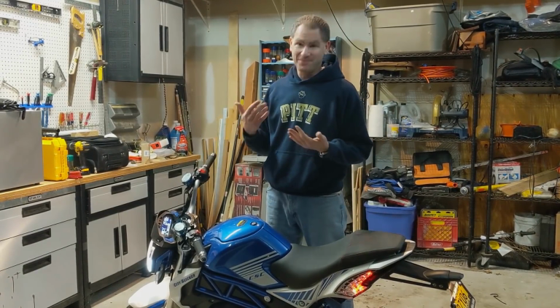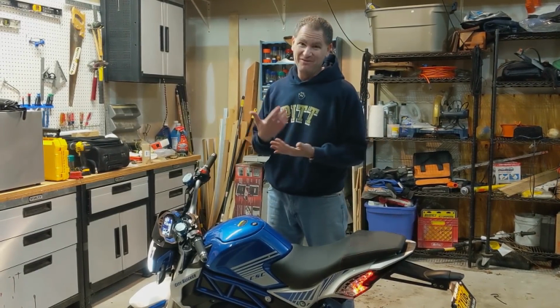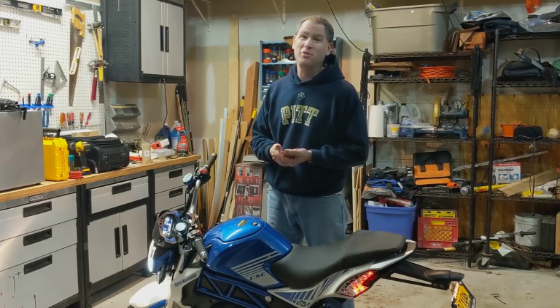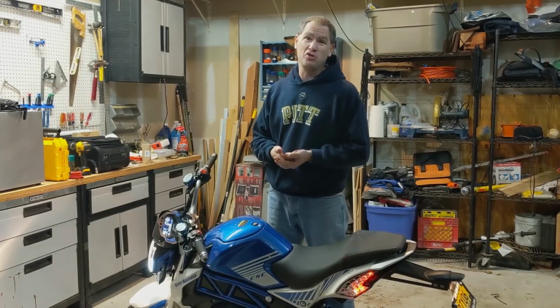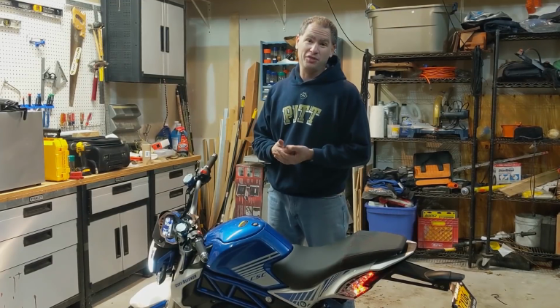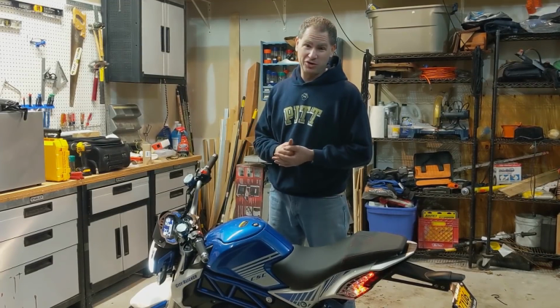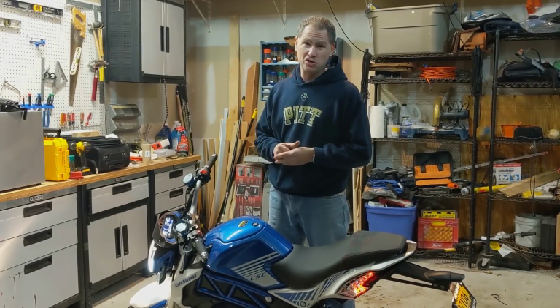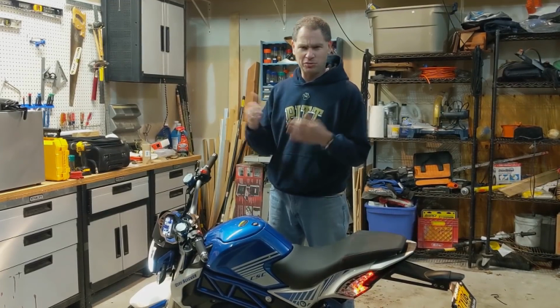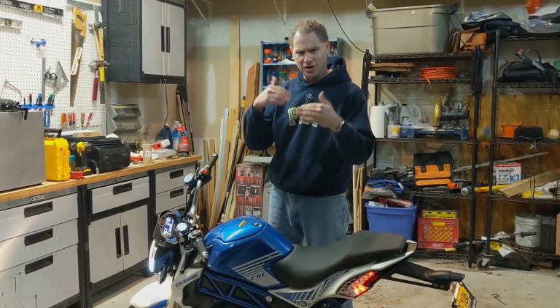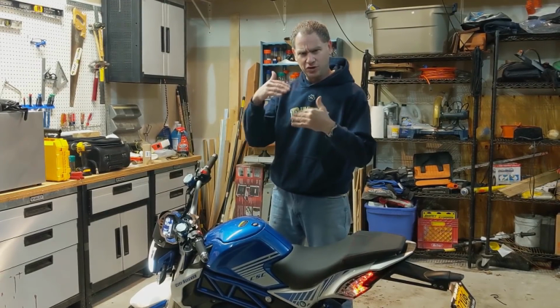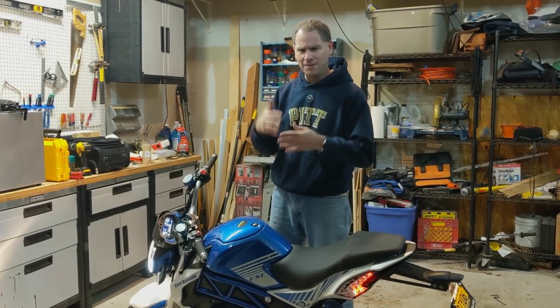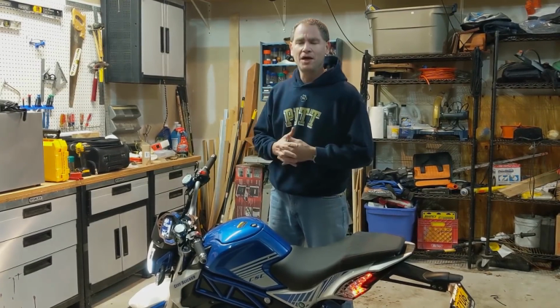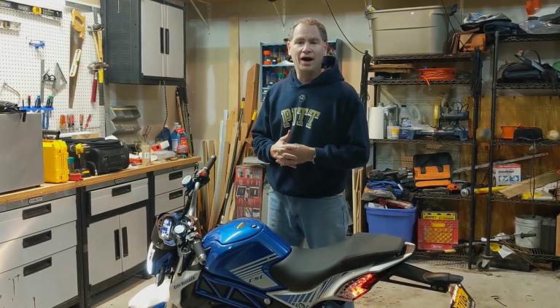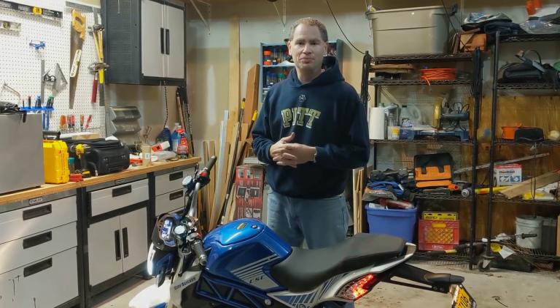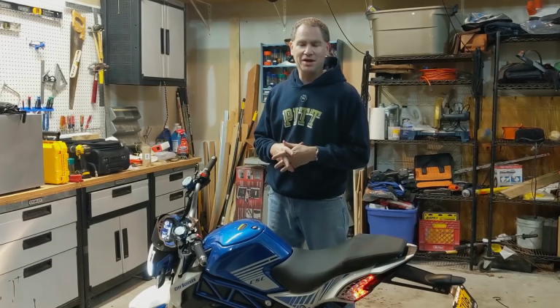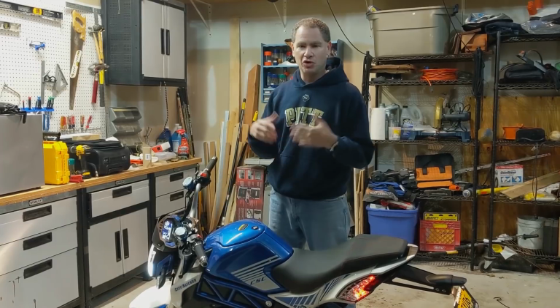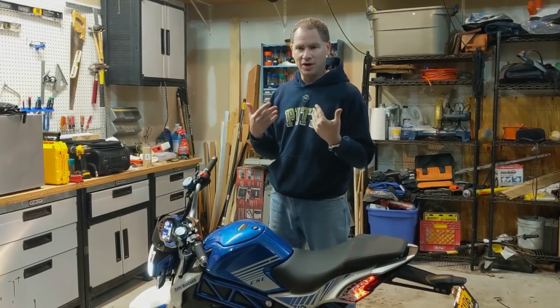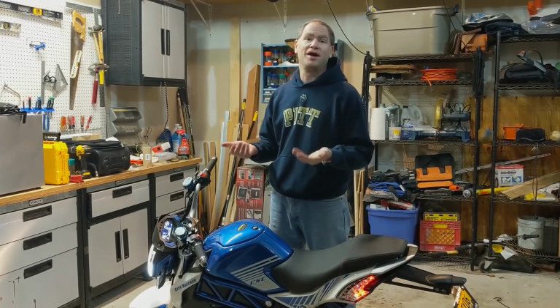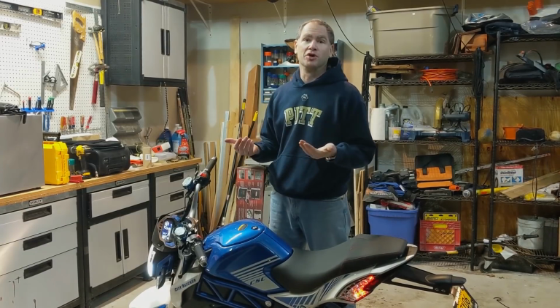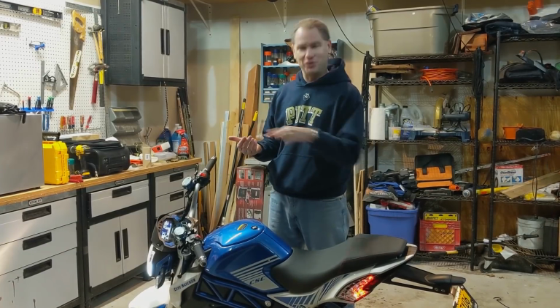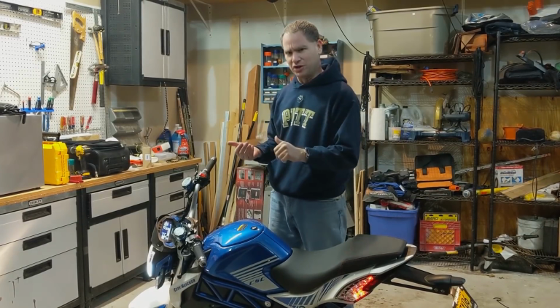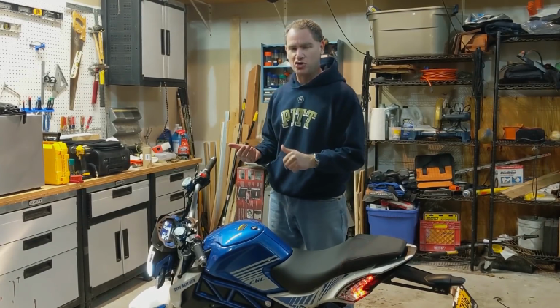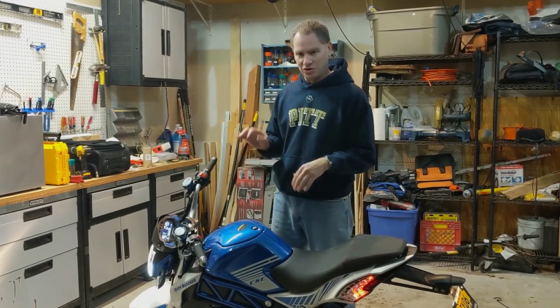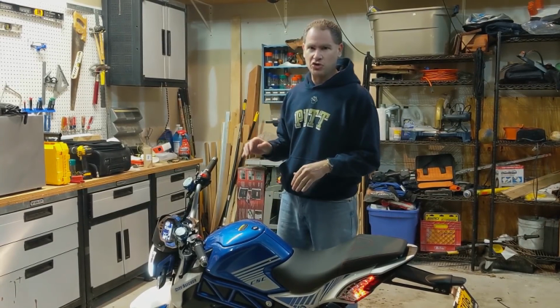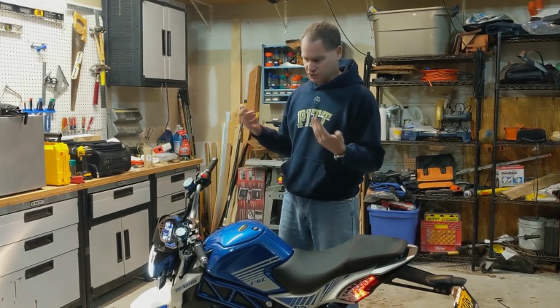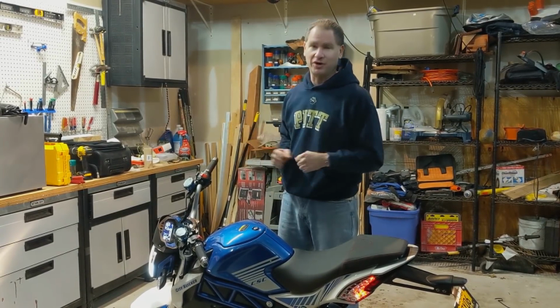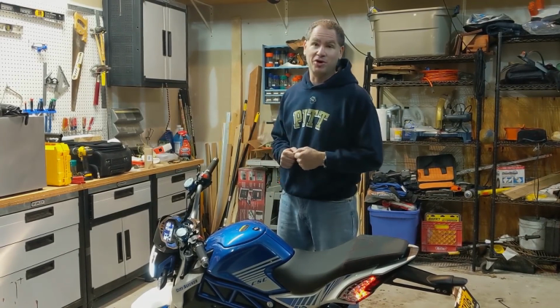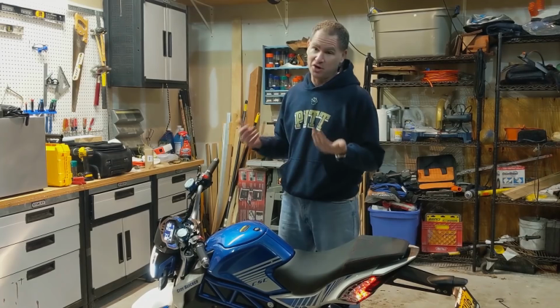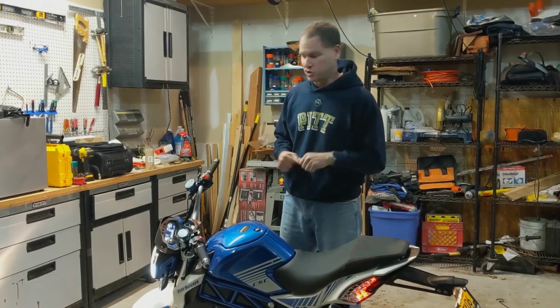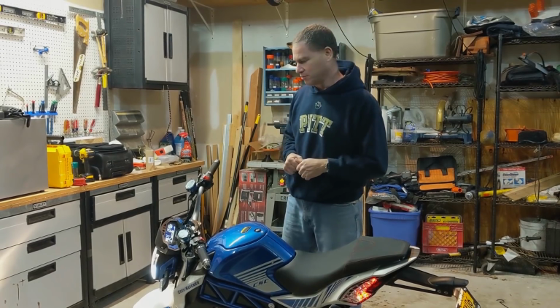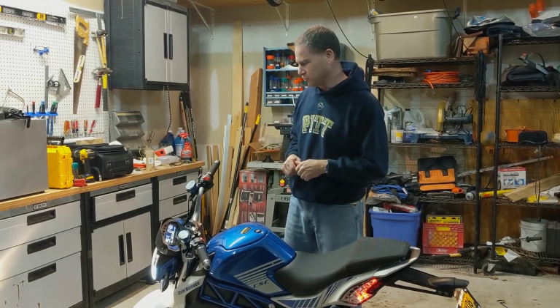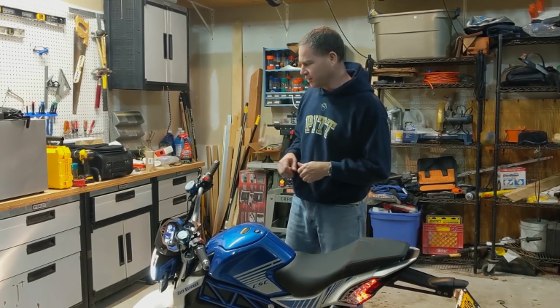Myself, I haven't been on a motorcycle in 30 years — you can do the math on how old you think I am. So I don't have to worry about reaching for the clutch or trying to shift or figuring out my brakes, because it's just like a bicycle for me.